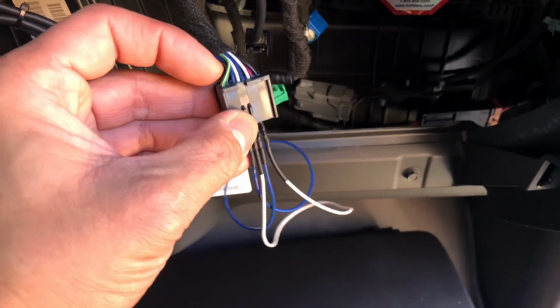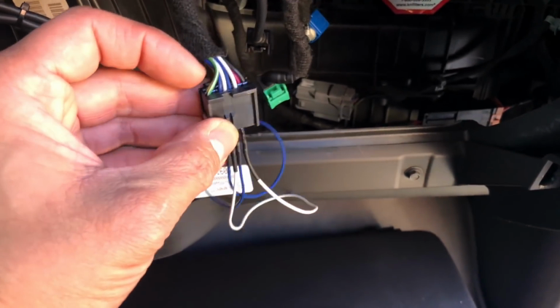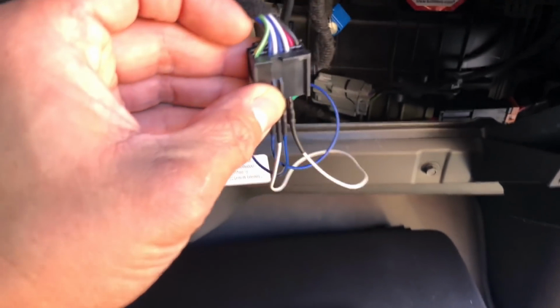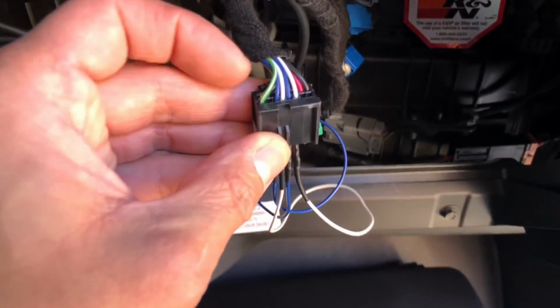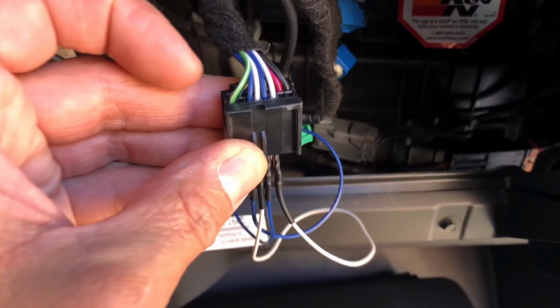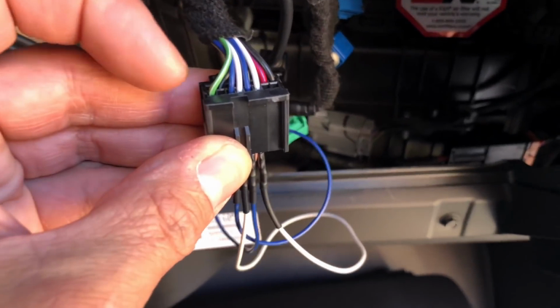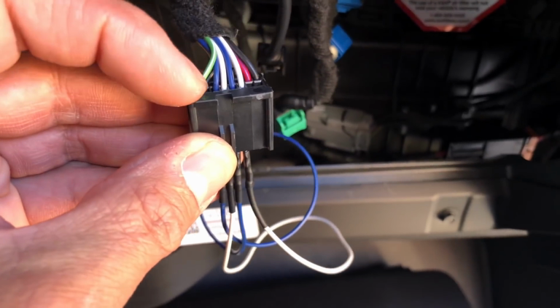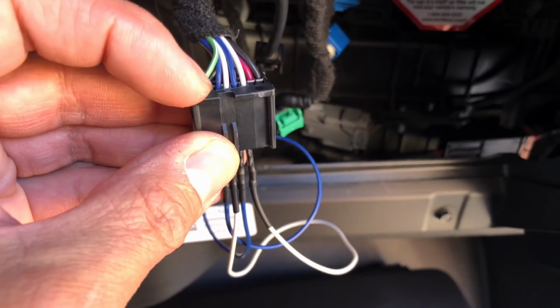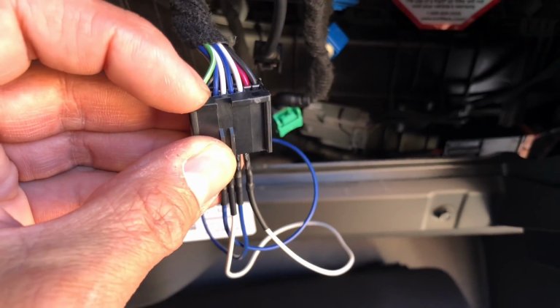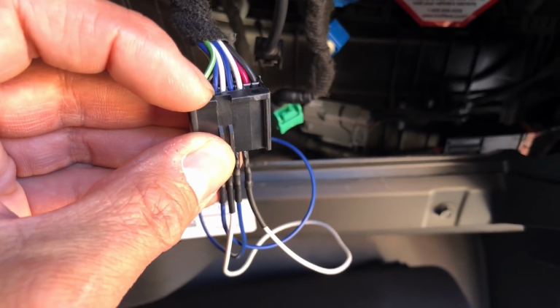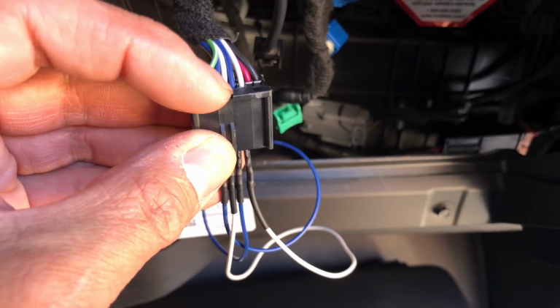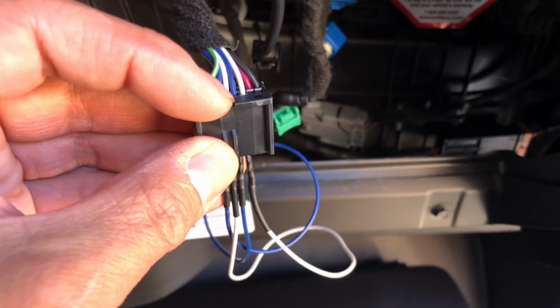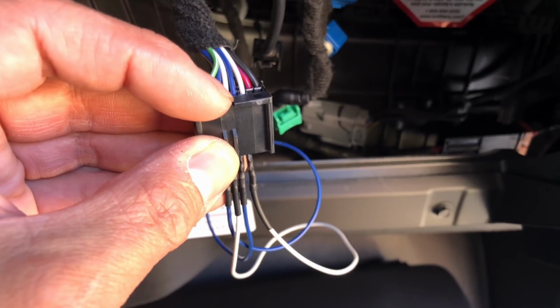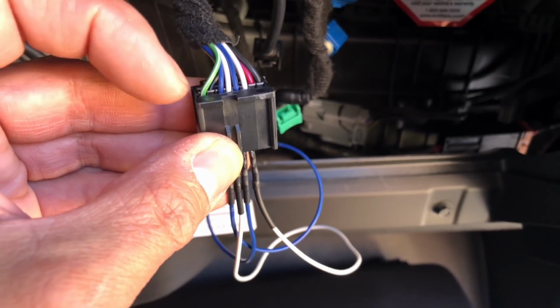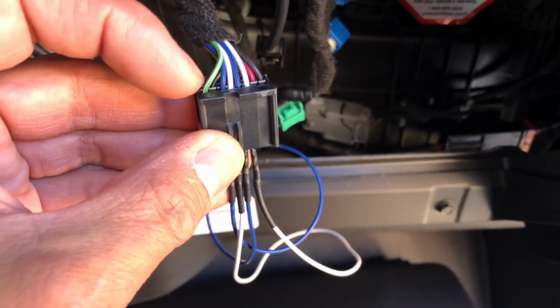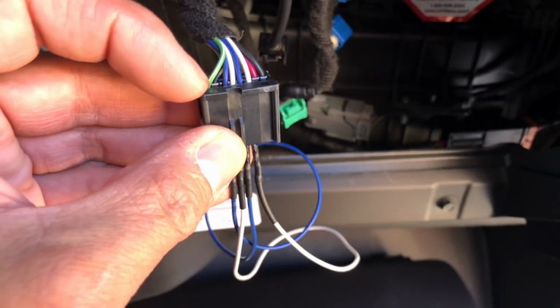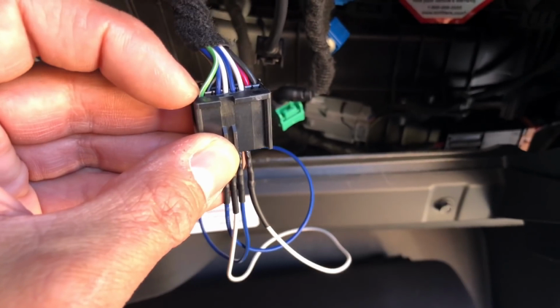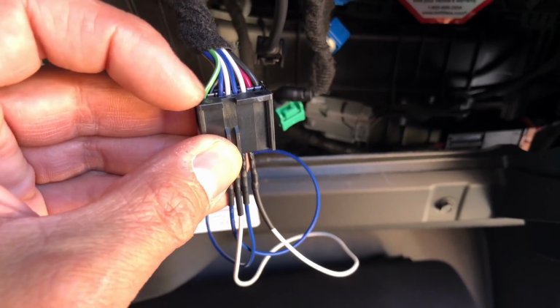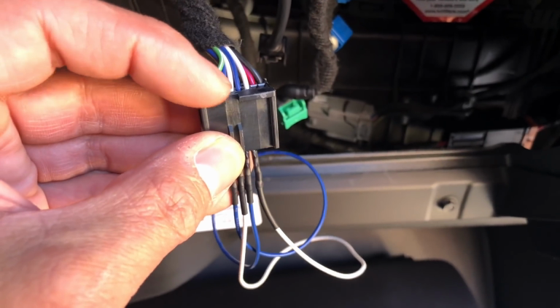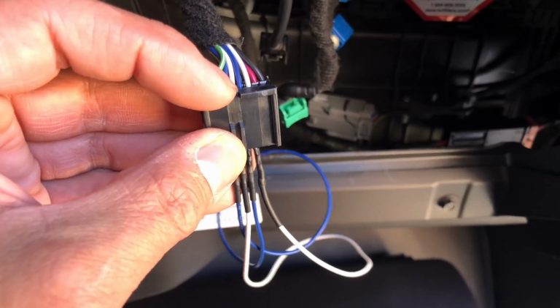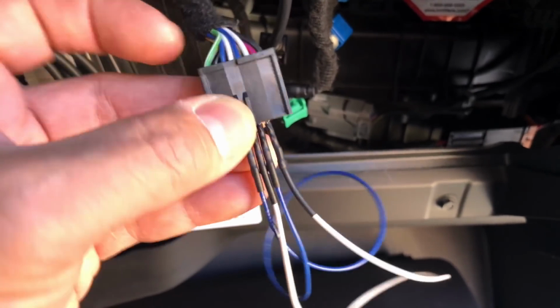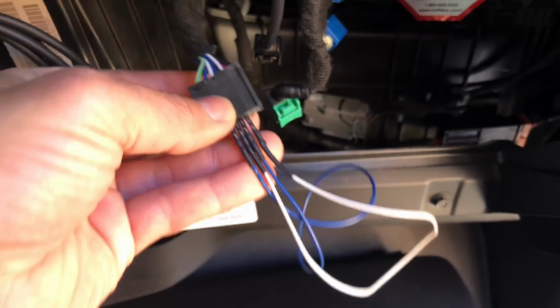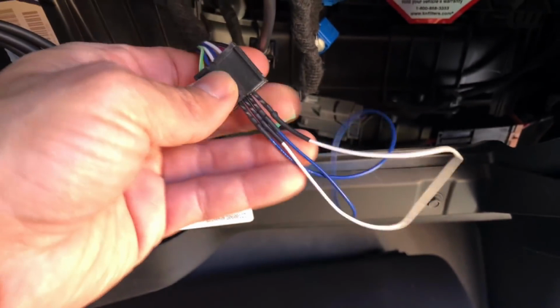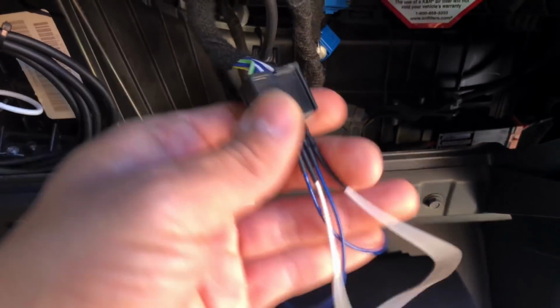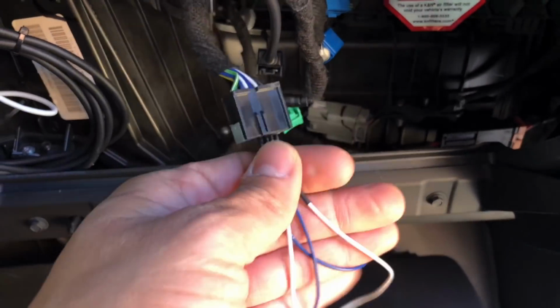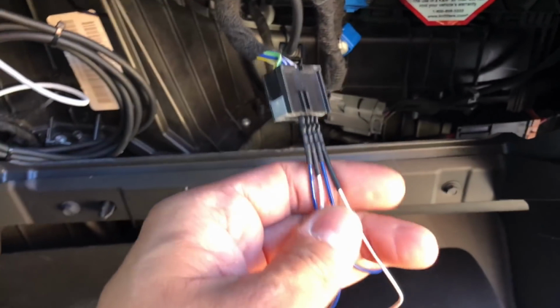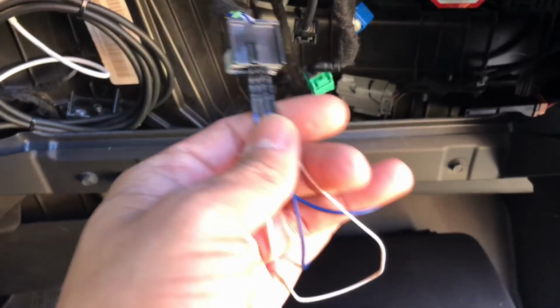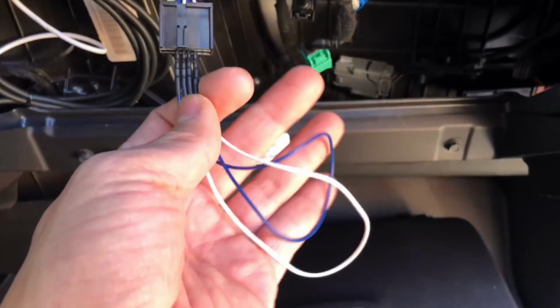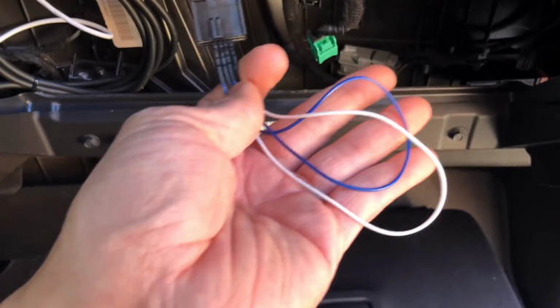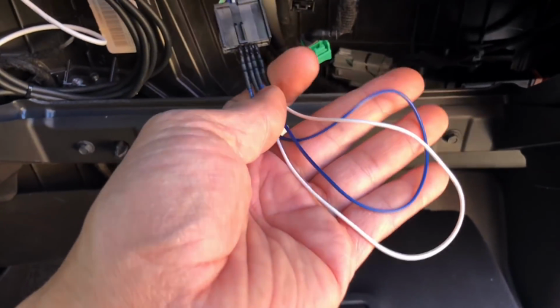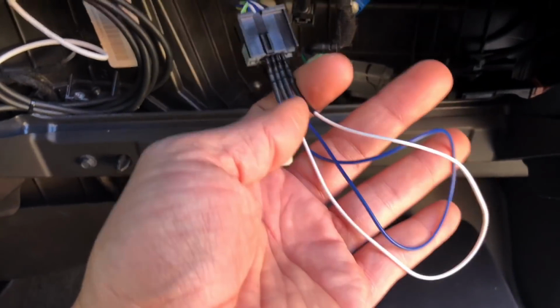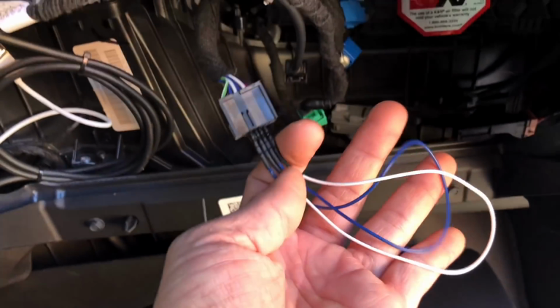So the blue wires are jumped together and the white wires are jumped together. The blue wire is pin 11, so you're going to go 11 to 13 on the blue. And then the white wire is 12 and 14. So that should be all there is to it to get your truck started without the HMI.